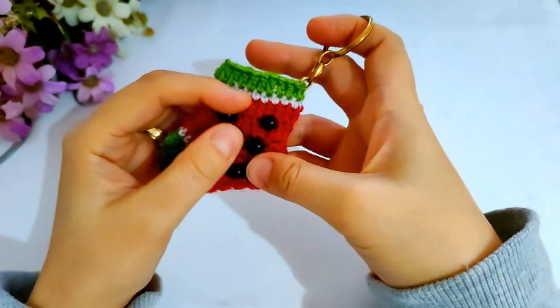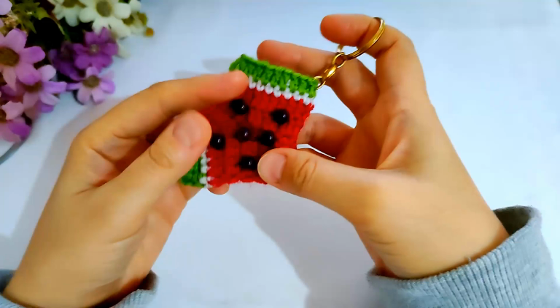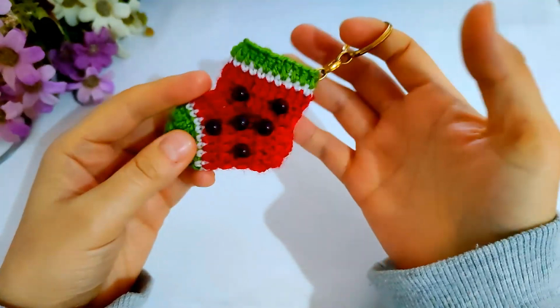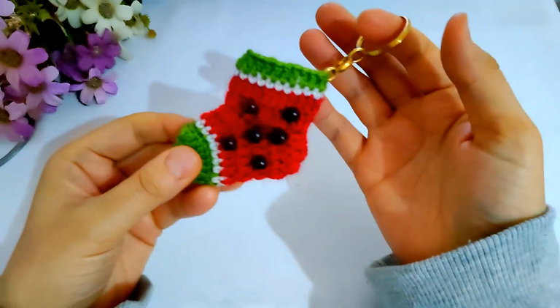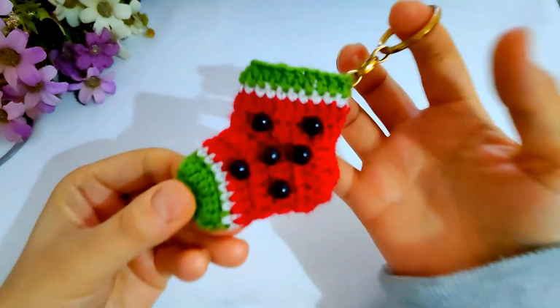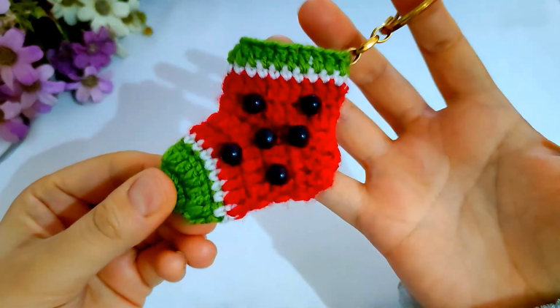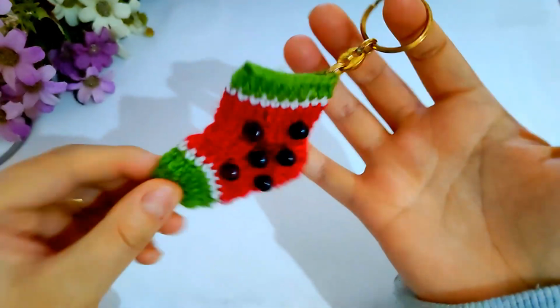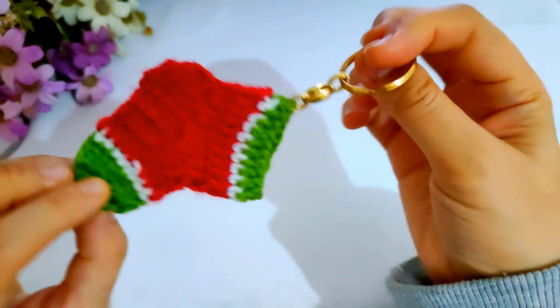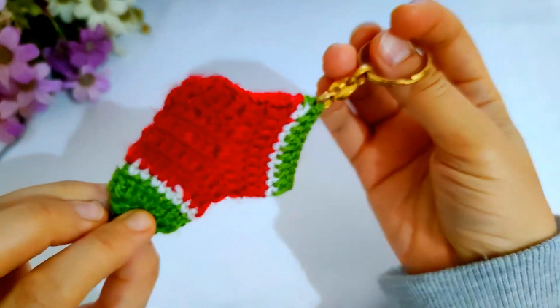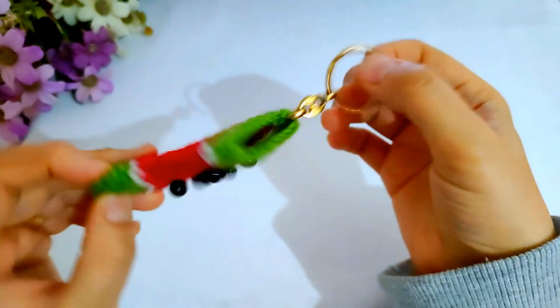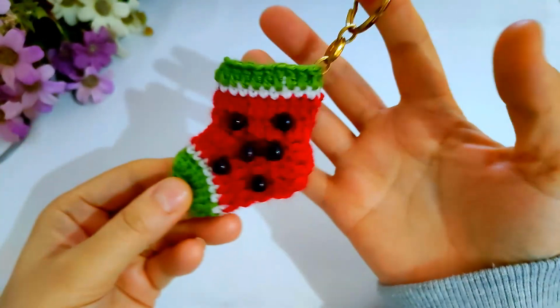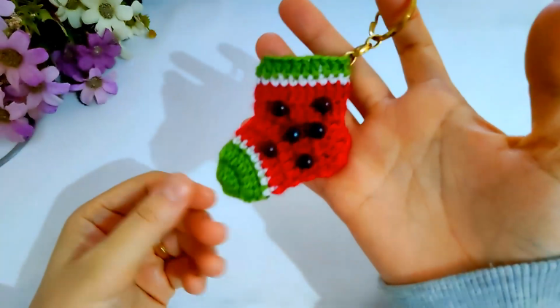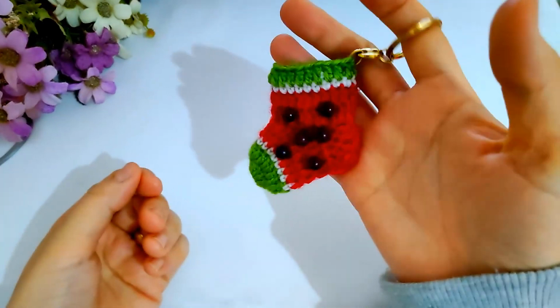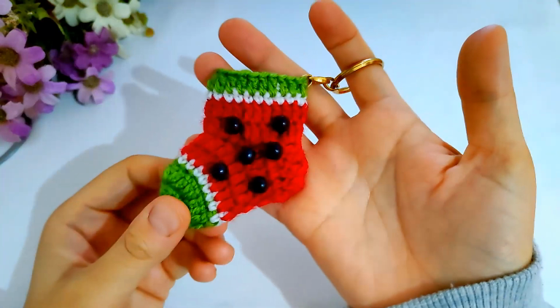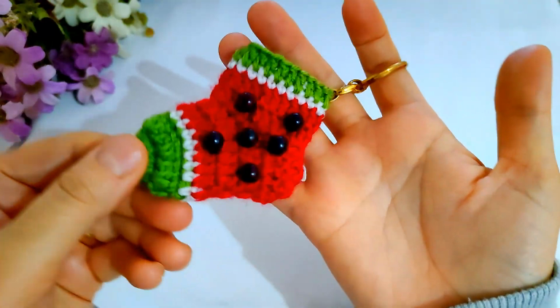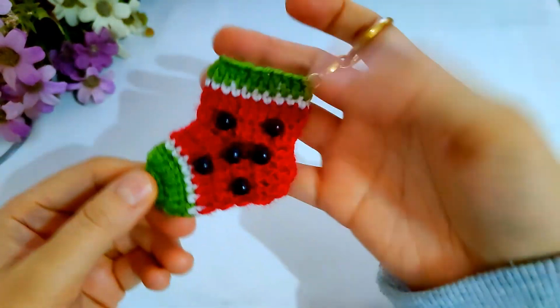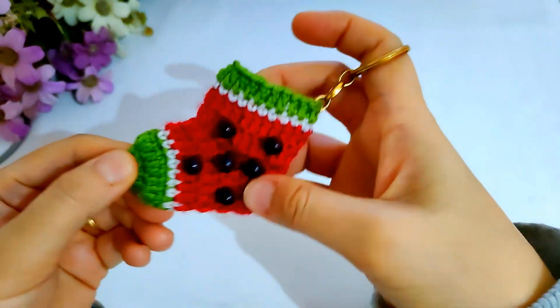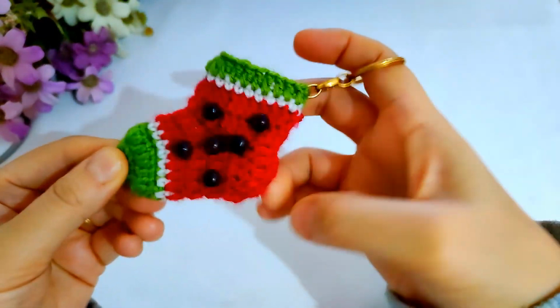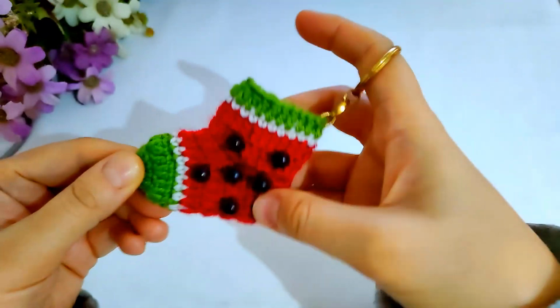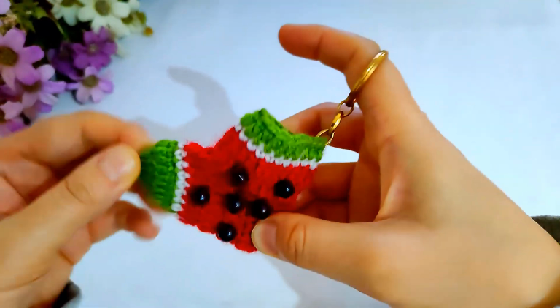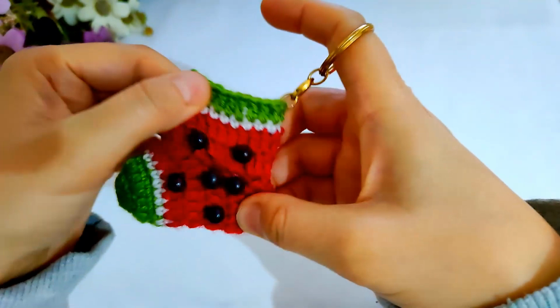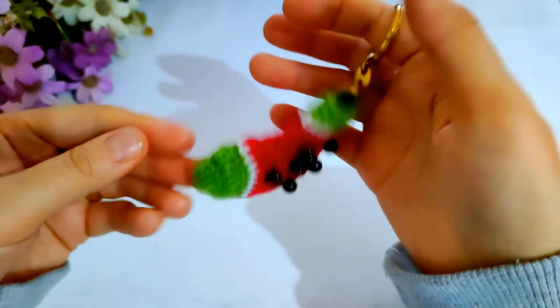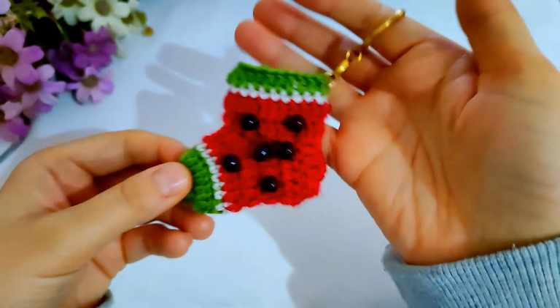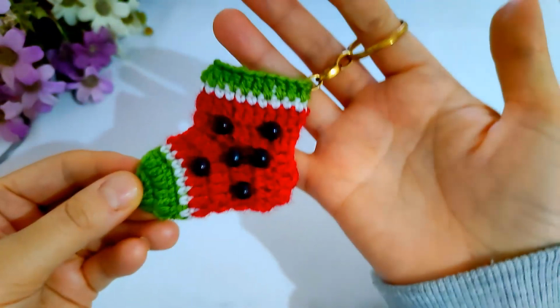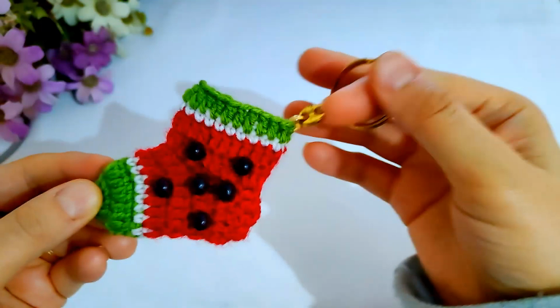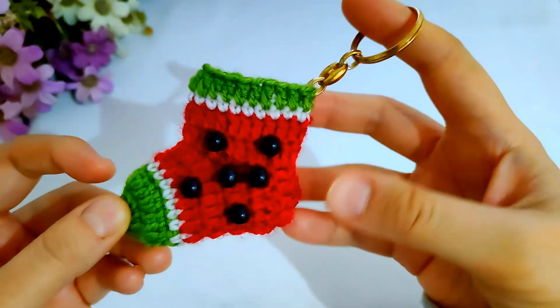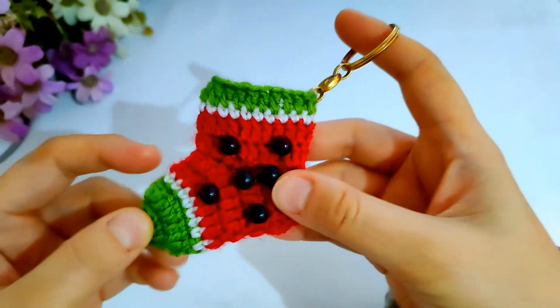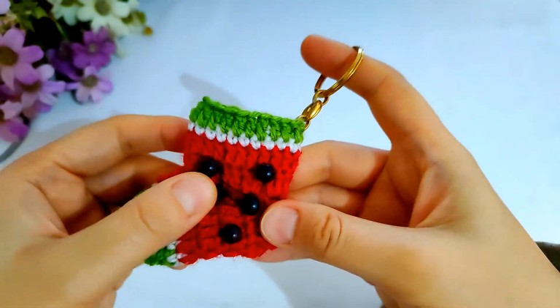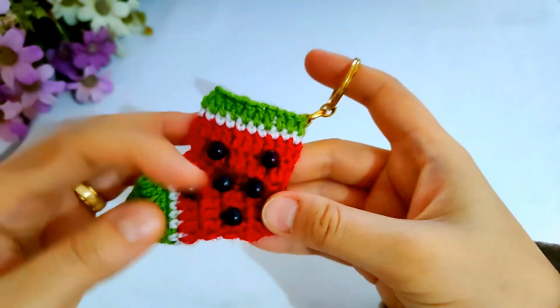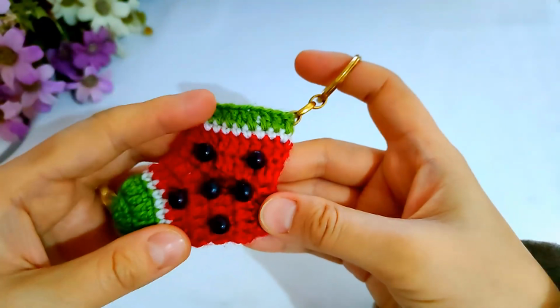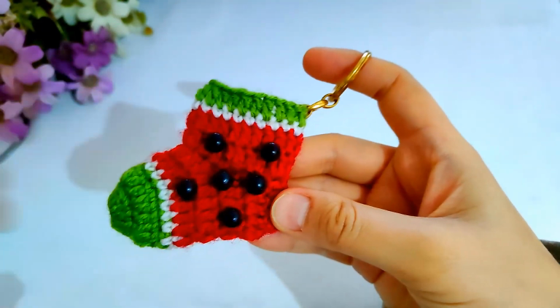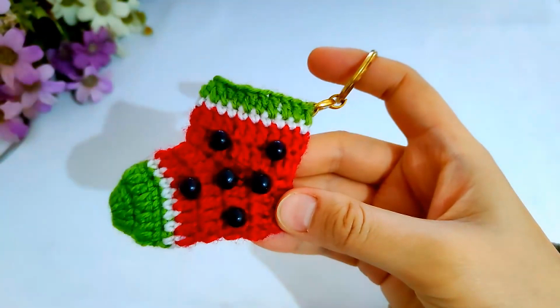Hello everyone, welcome to Crafting Way channel. Today I will show you how to make a crochet socks keychain. I hope you enjoy it. Please subscribe, share, and like the video. If you have any questions, don't hesitate to ask me and I will reply as soon as possible.